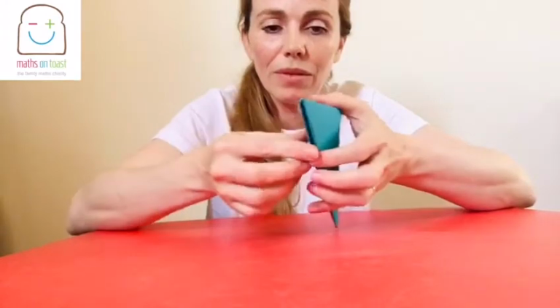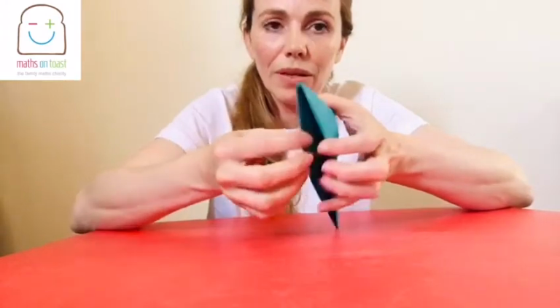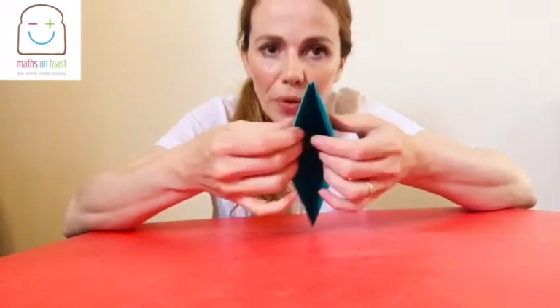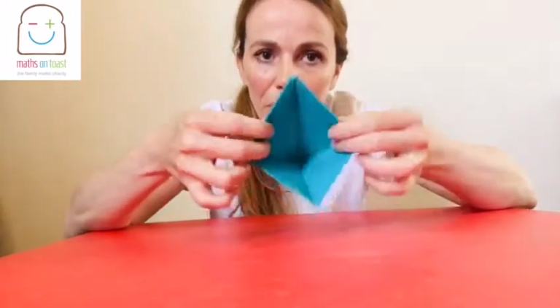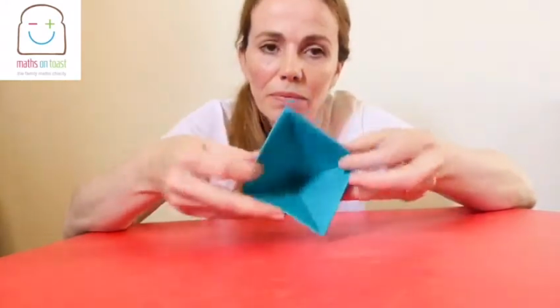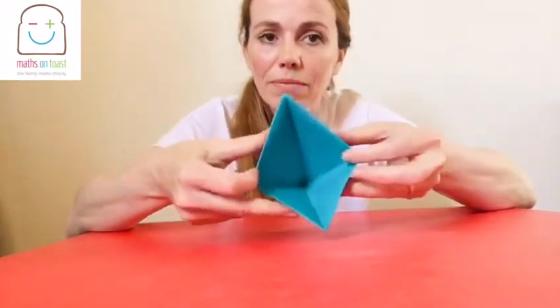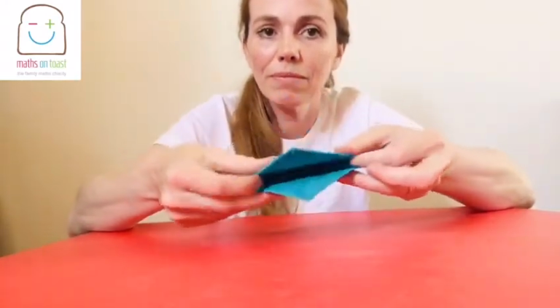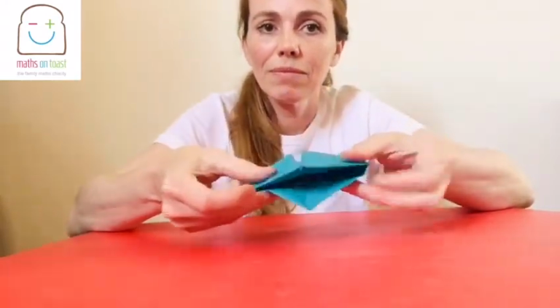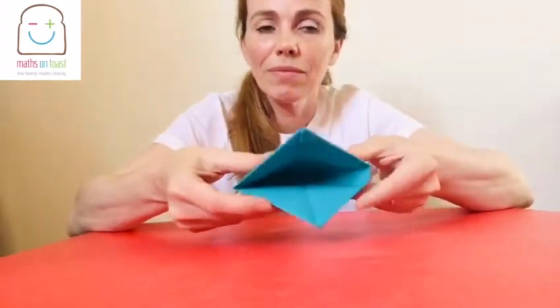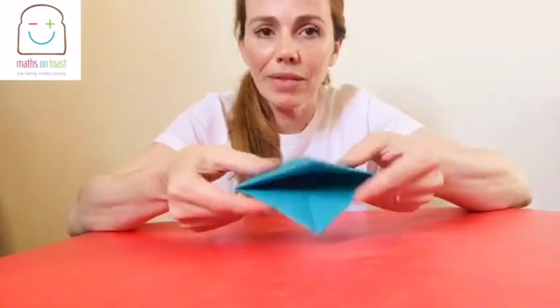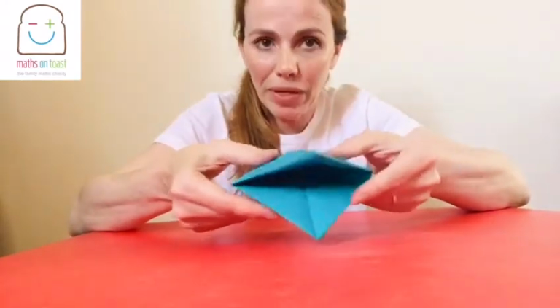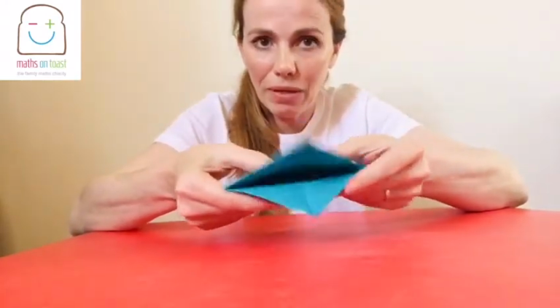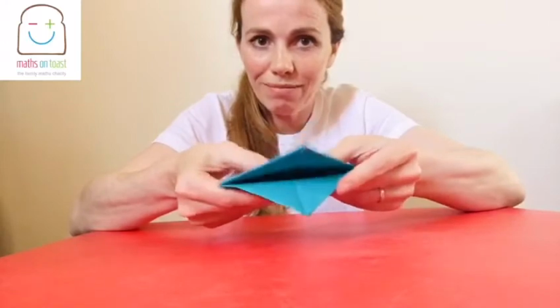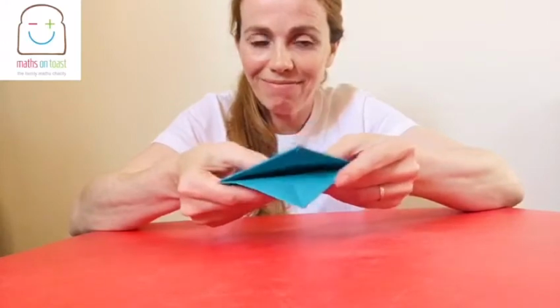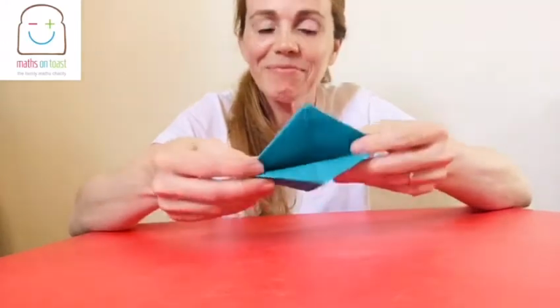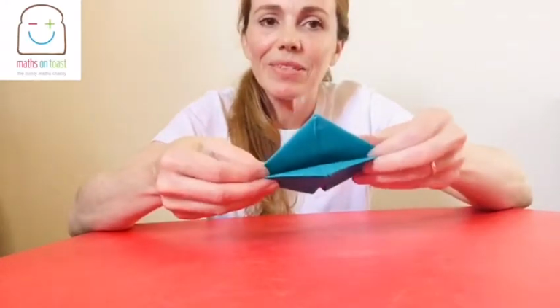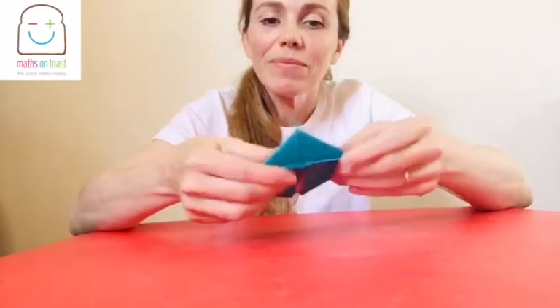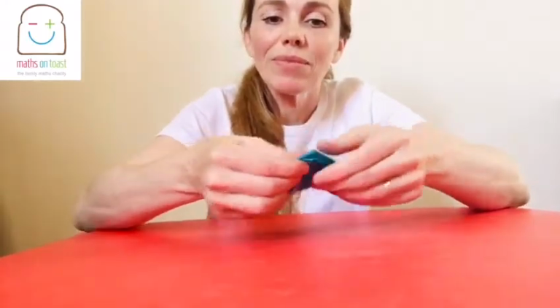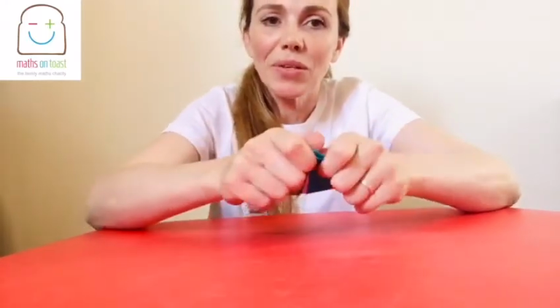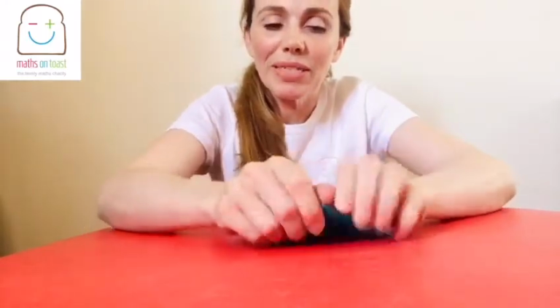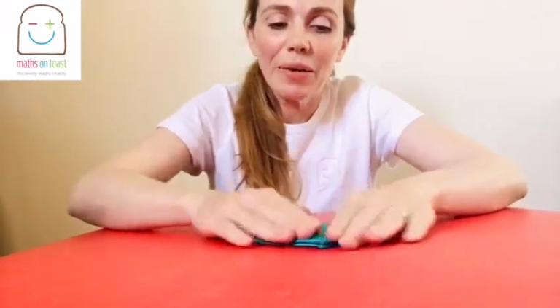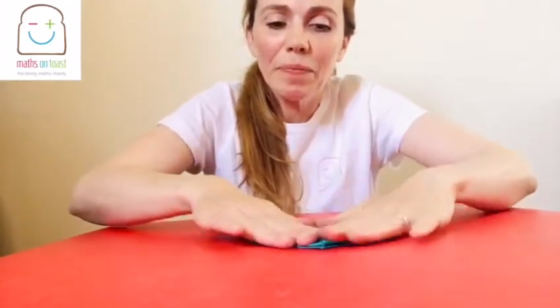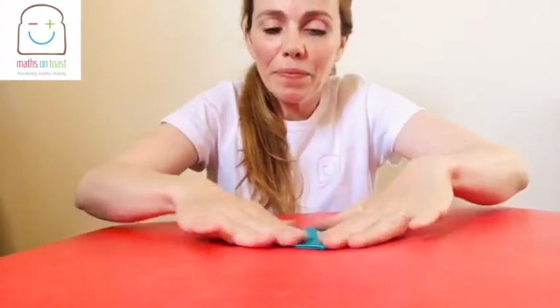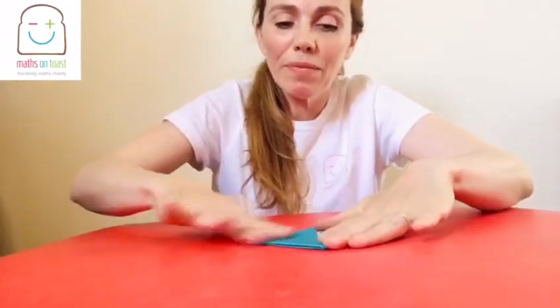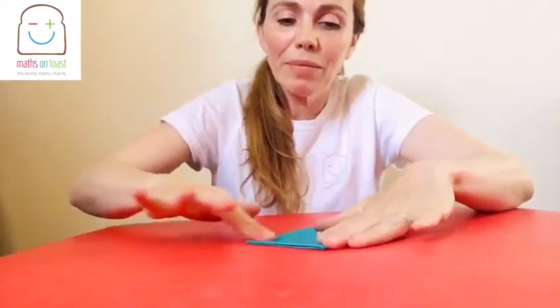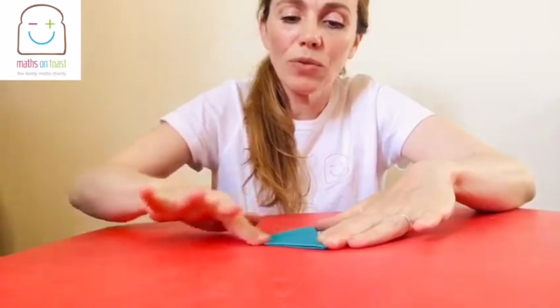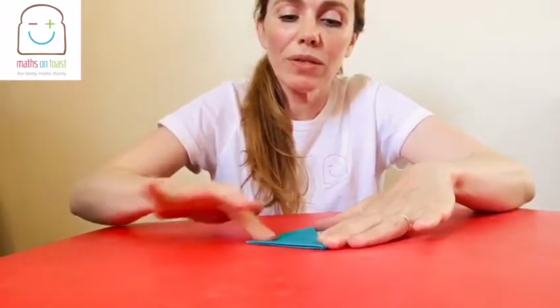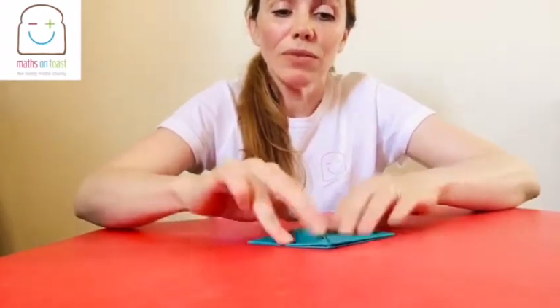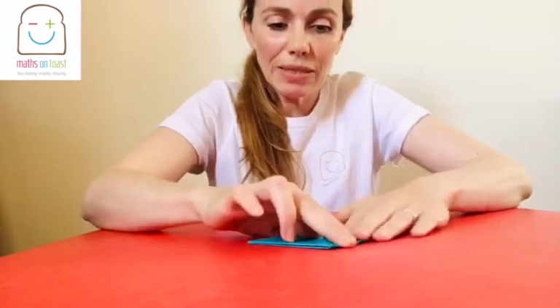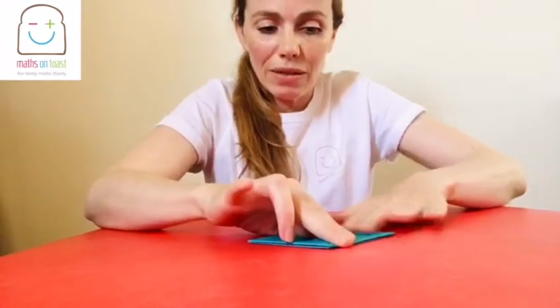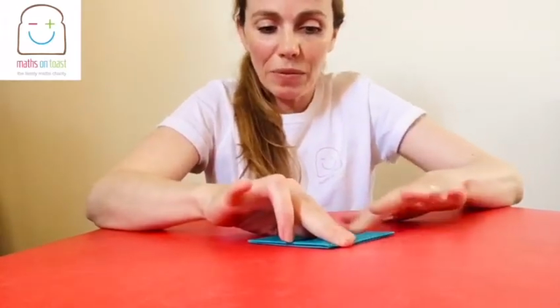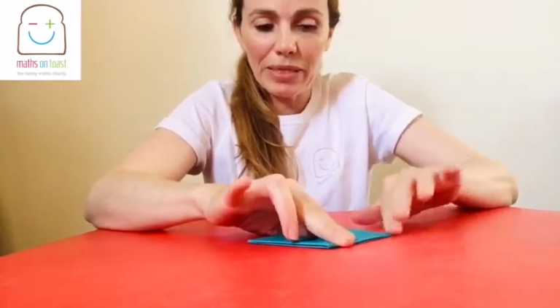Press it down. And then if you open at the bottom, it looks a little bit like a beak. You're just going to press that down. Again, make sure all the creases are firmly pressed down.